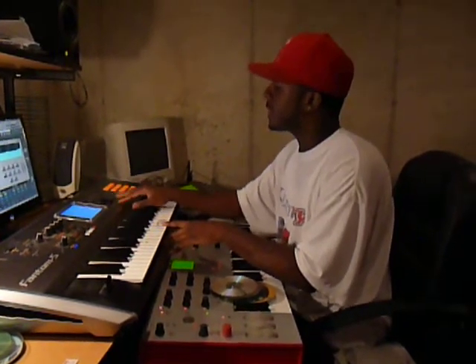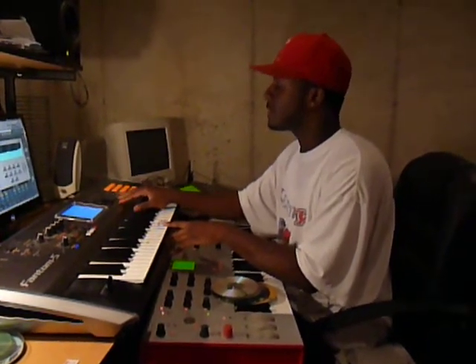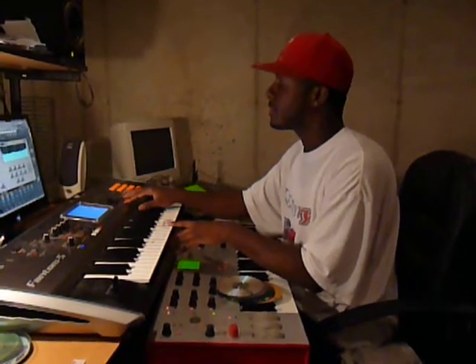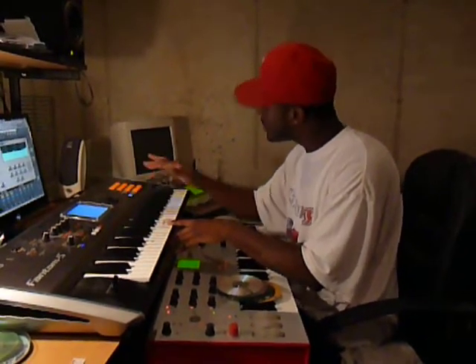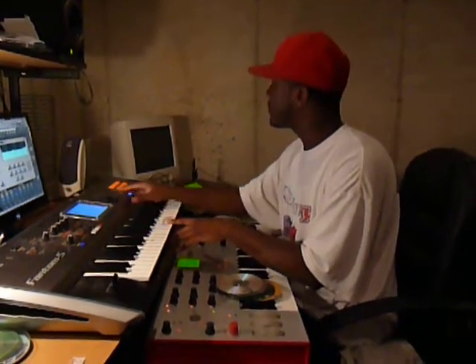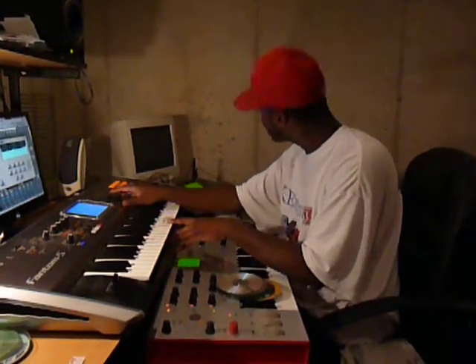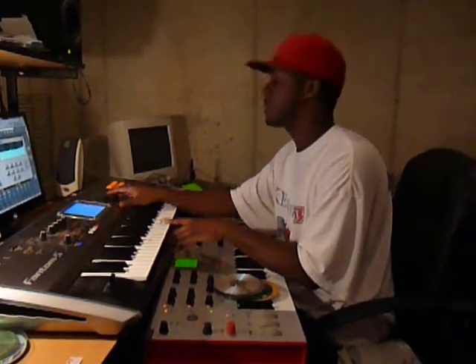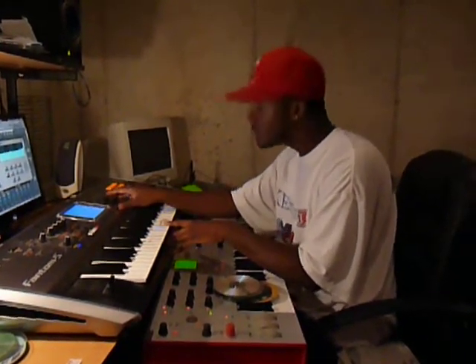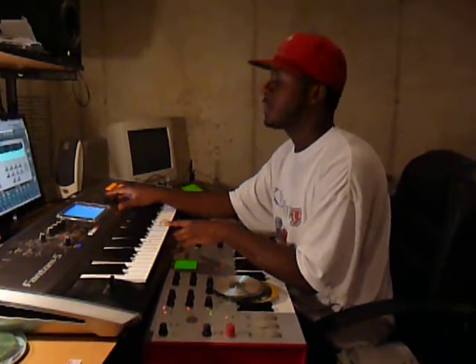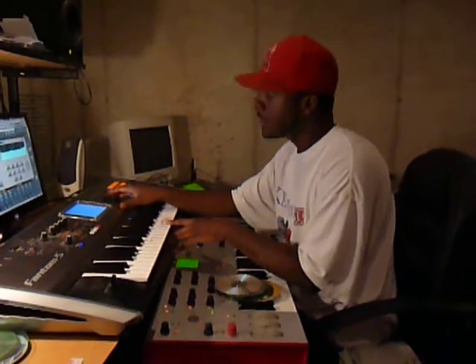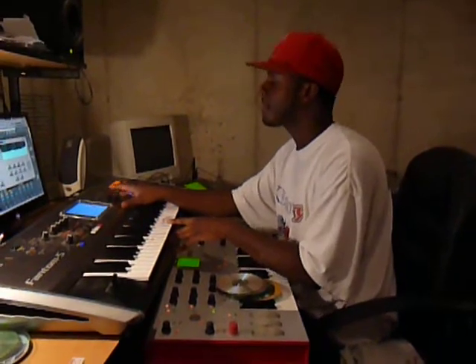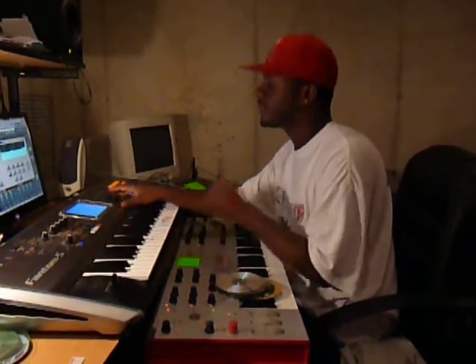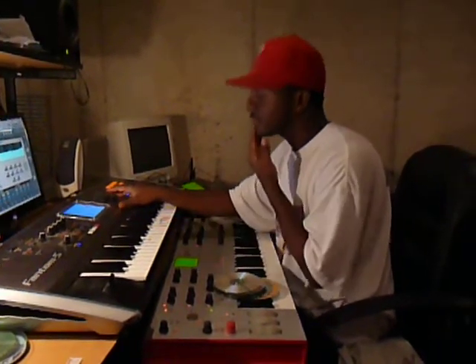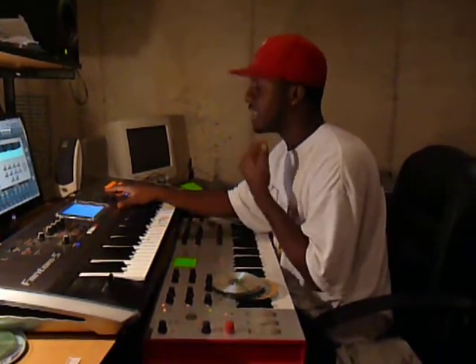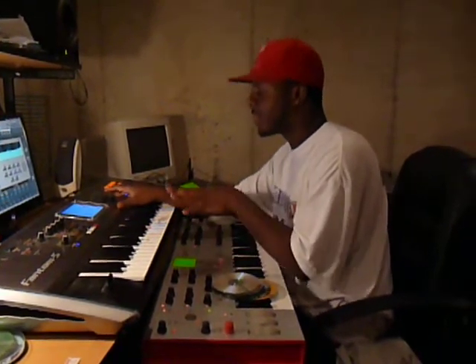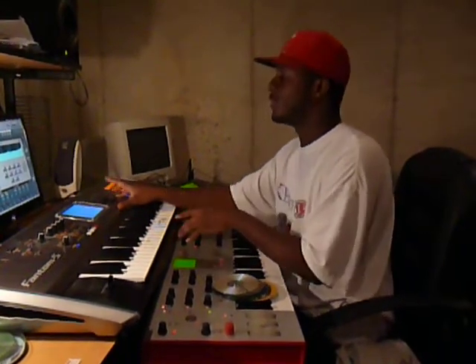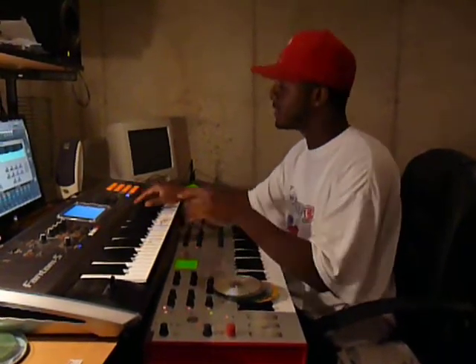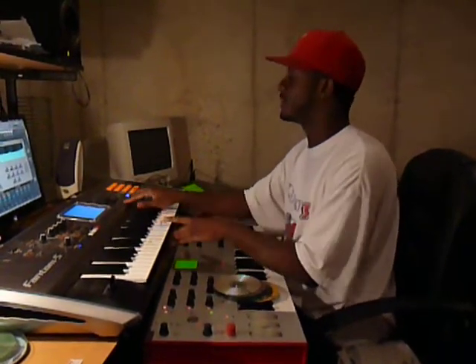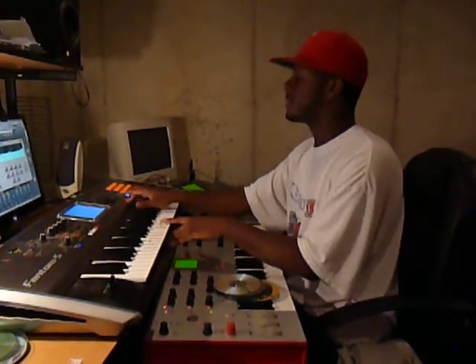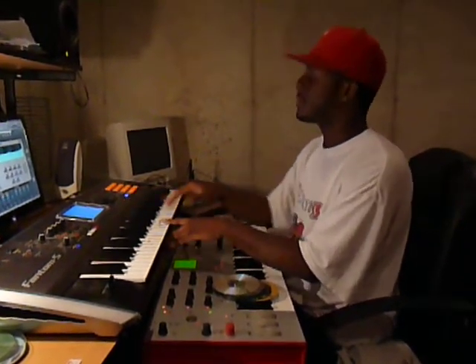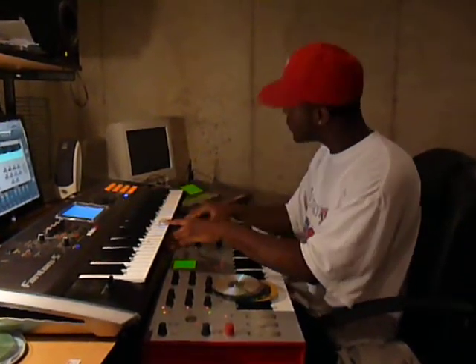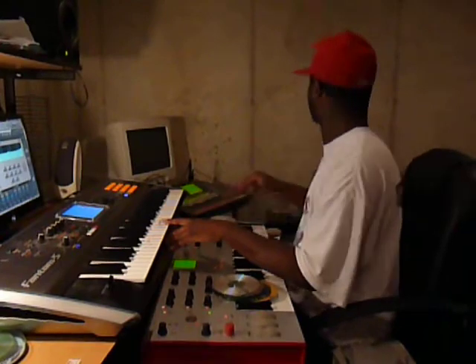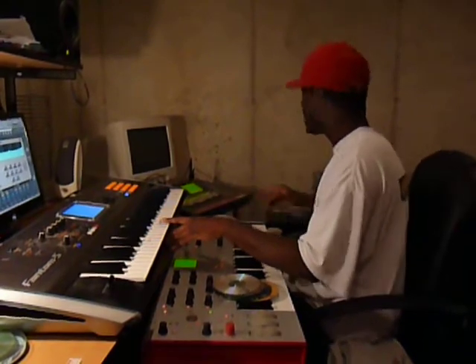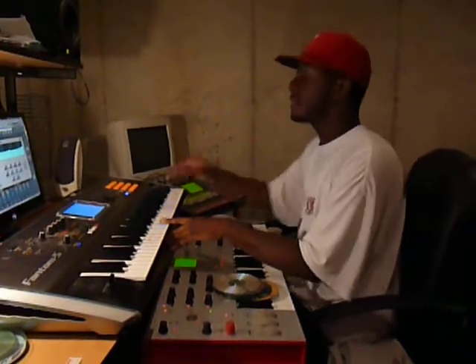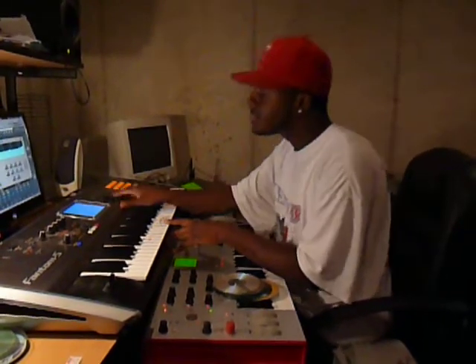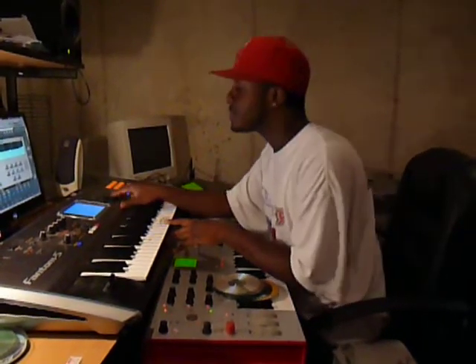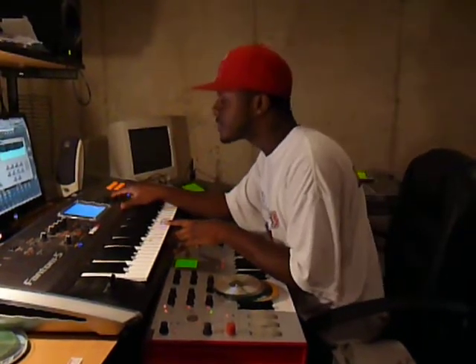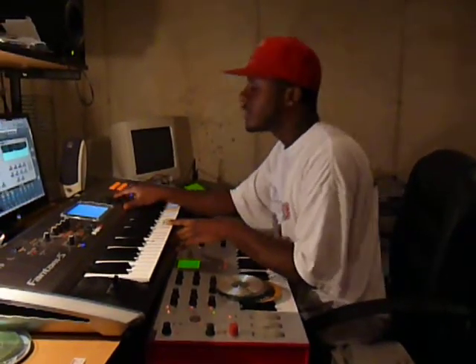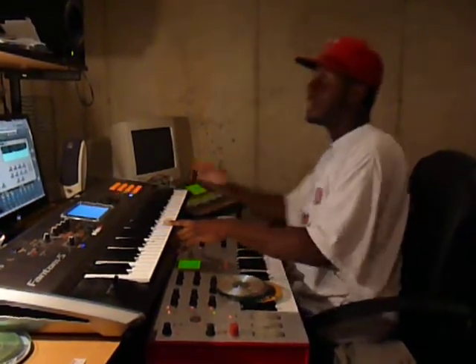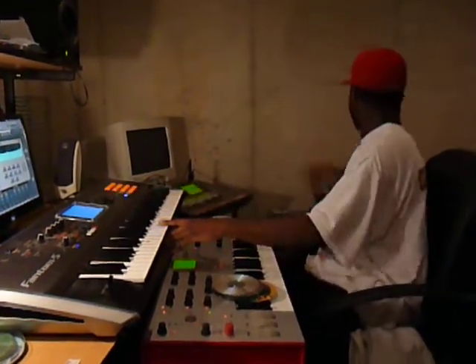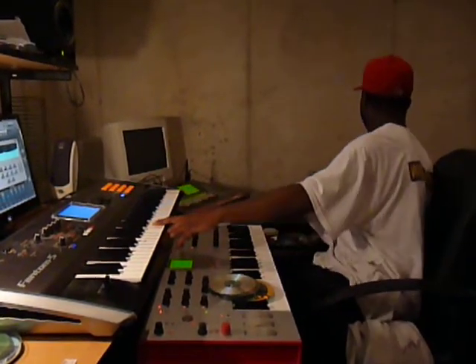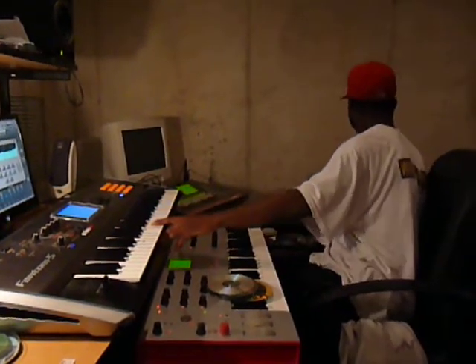Then I brought in a flute. And after that I just brought in a drum.